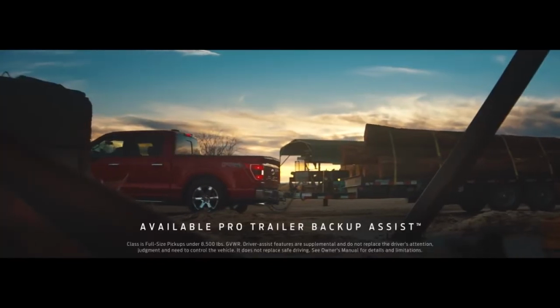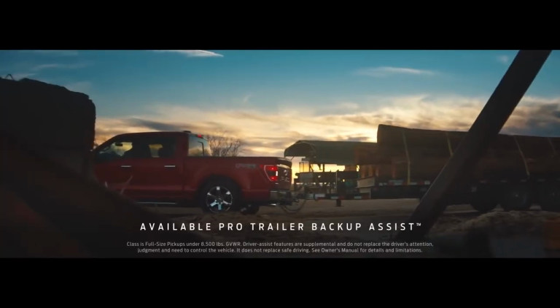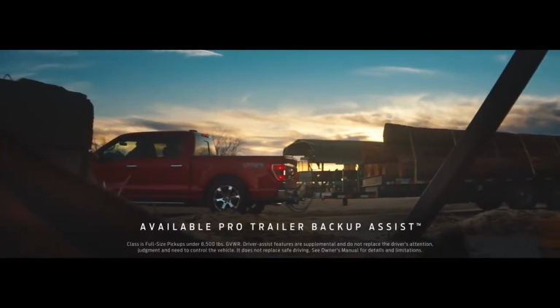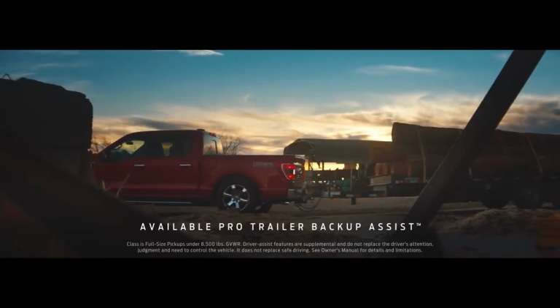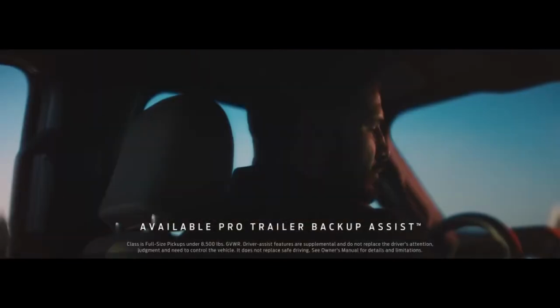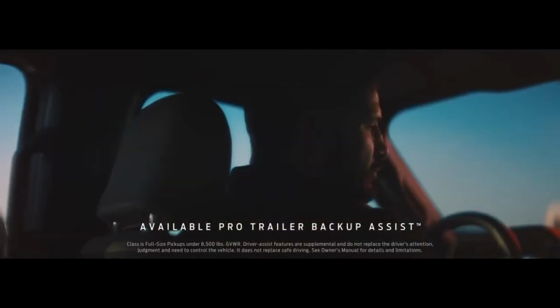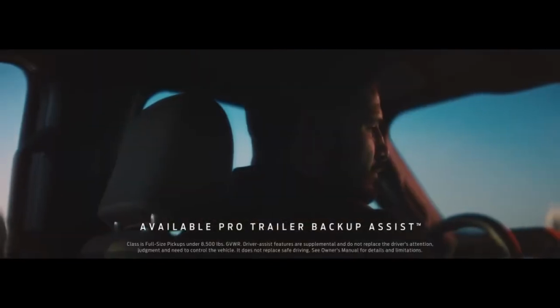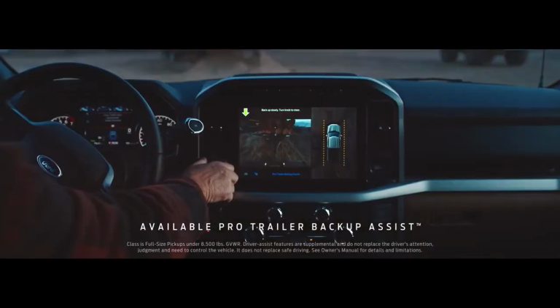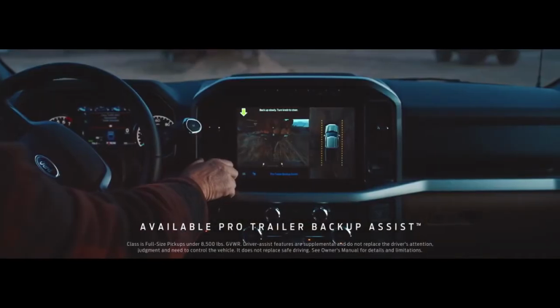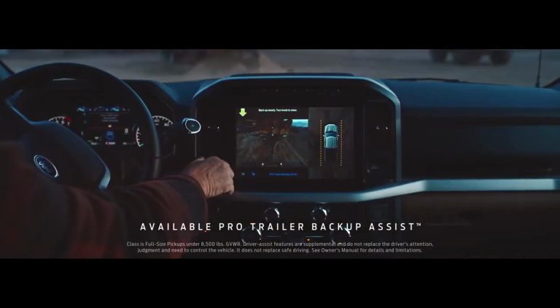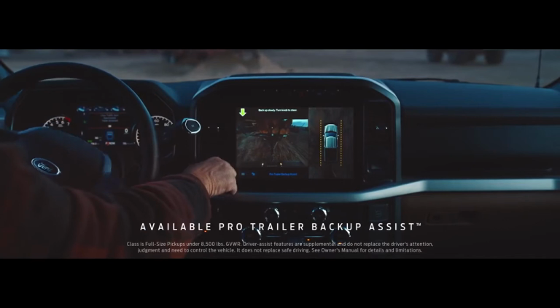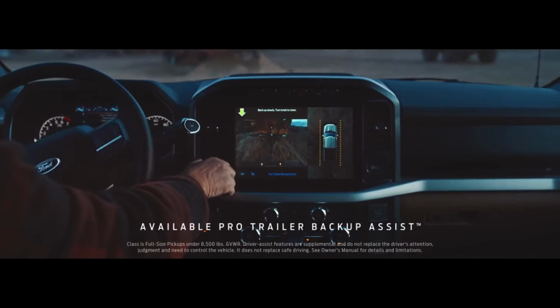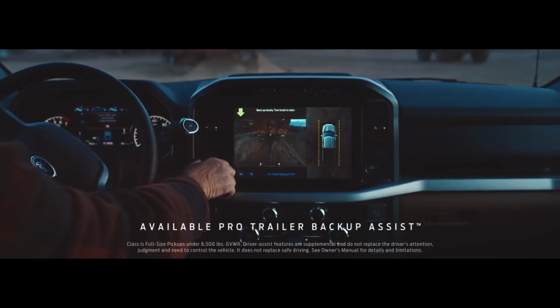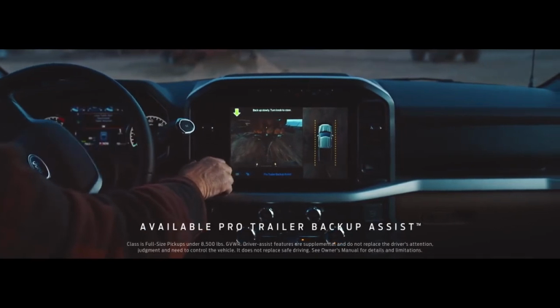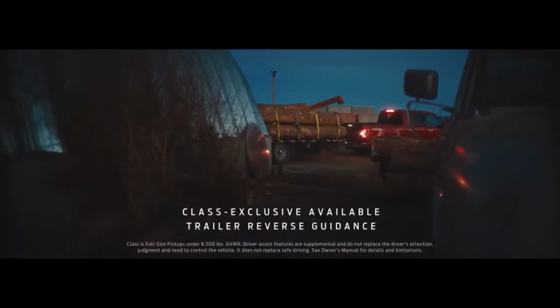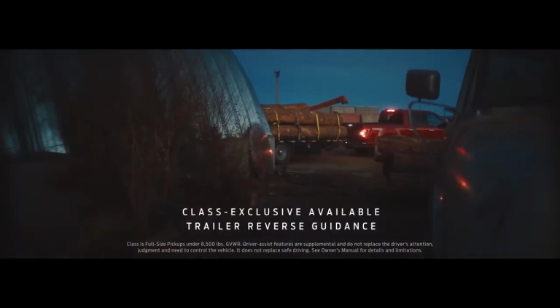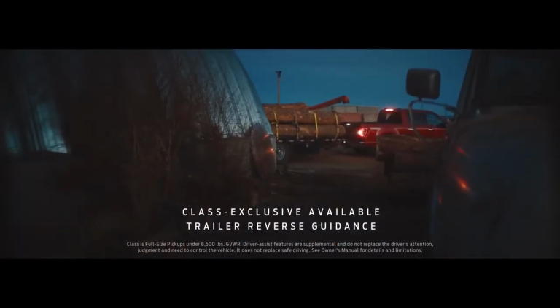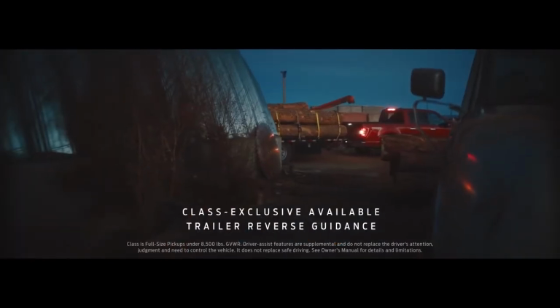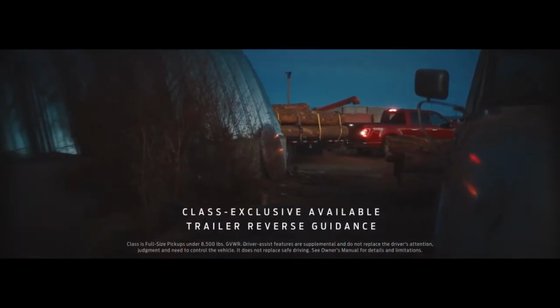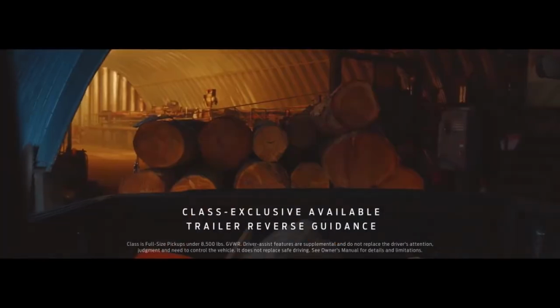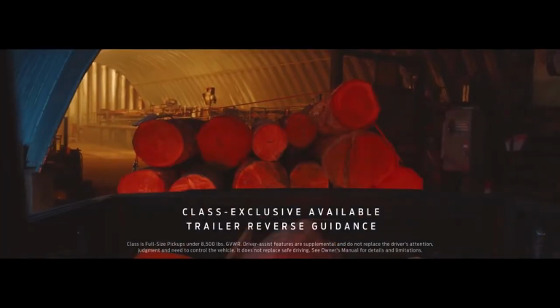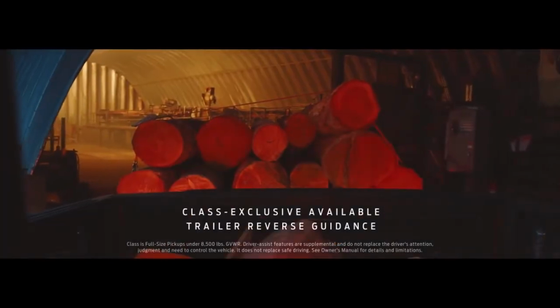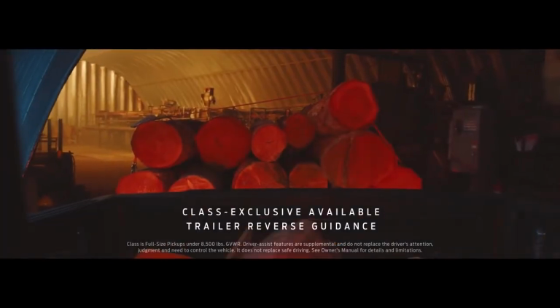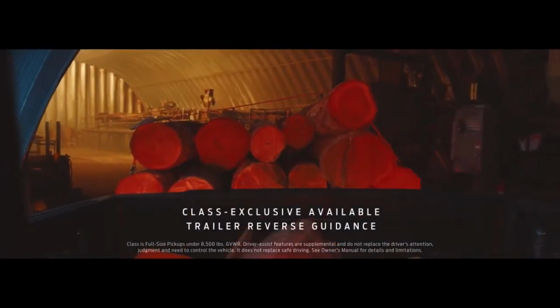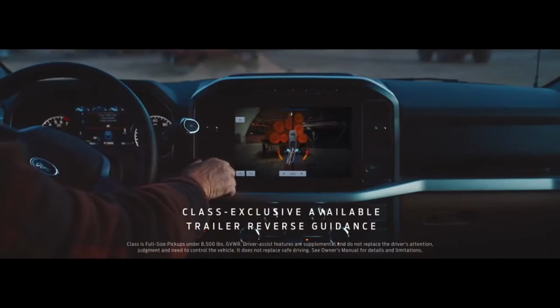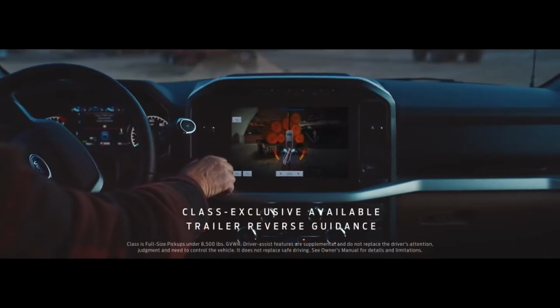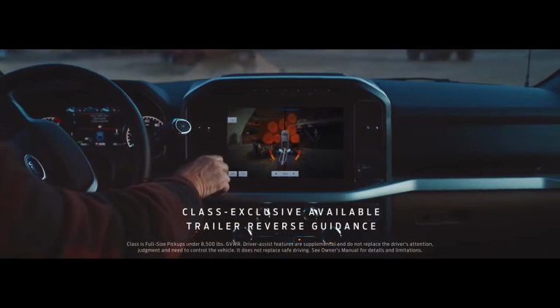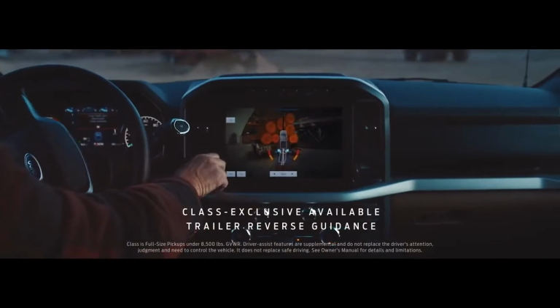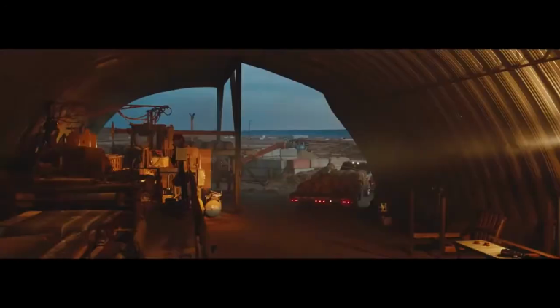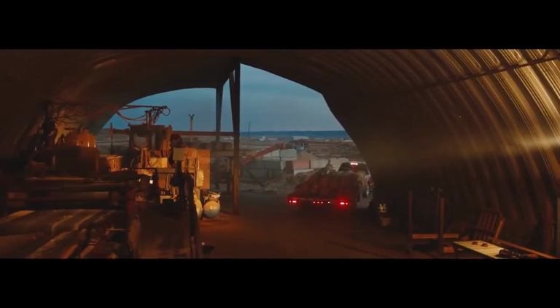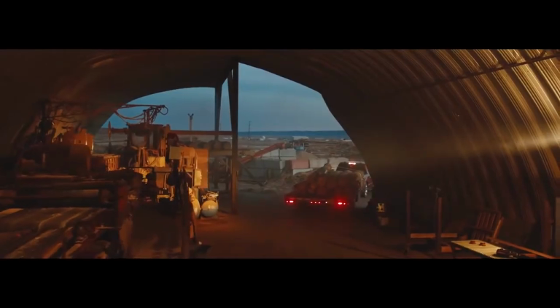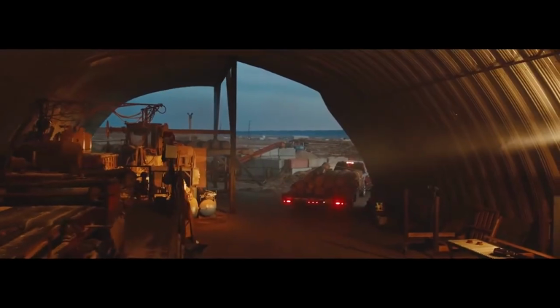ProTrailer Backup Assist helps you guide your trailer more precisely with the turn of a knob. And trailer reverse guidance uses the cameras and sensors on the truck to help you move your trailer to a precise spot.